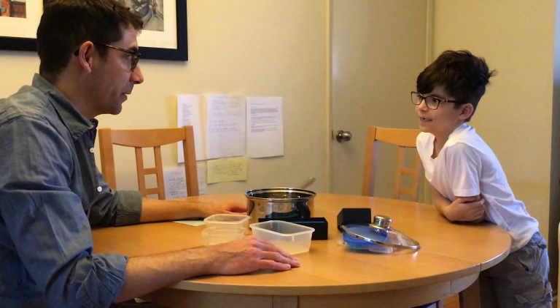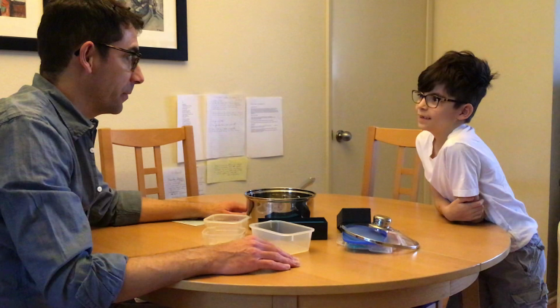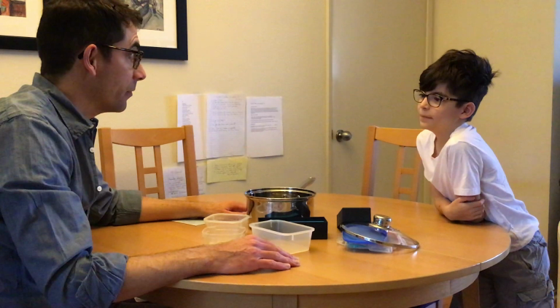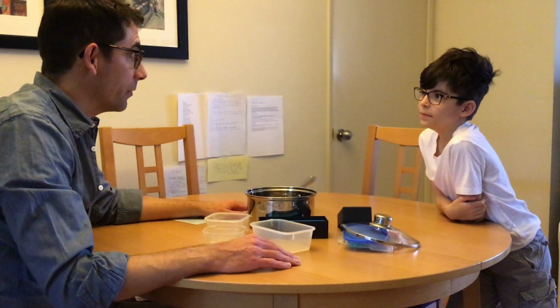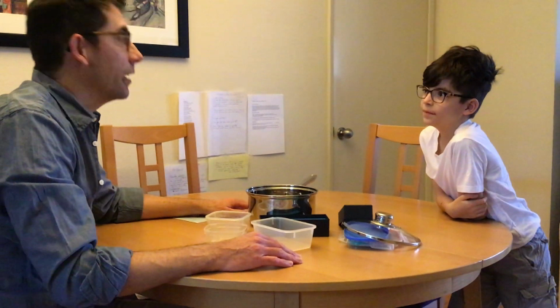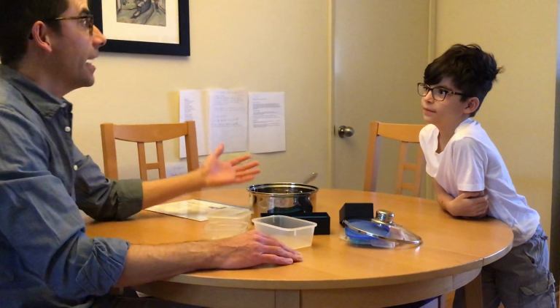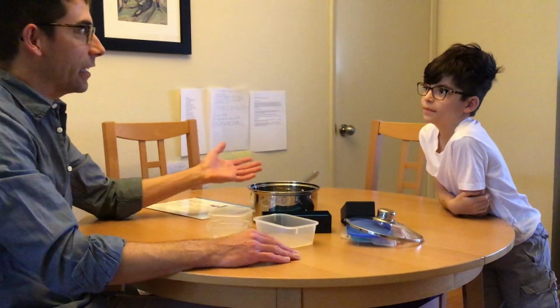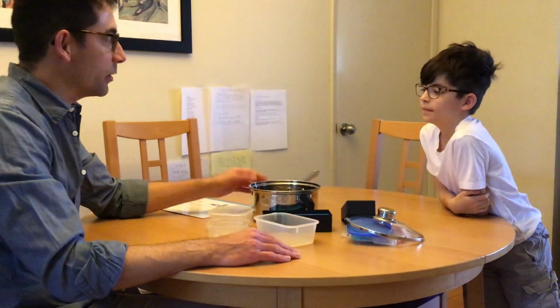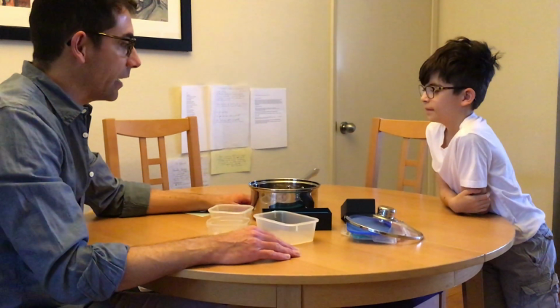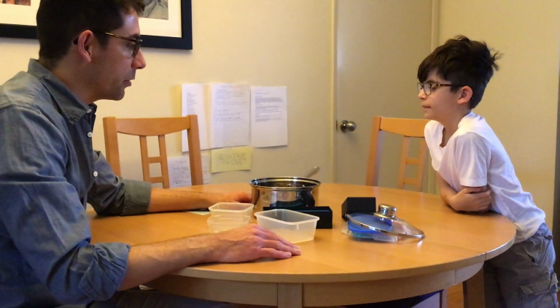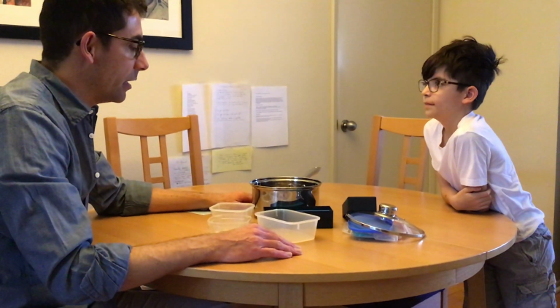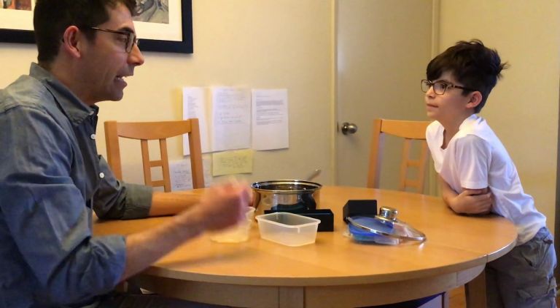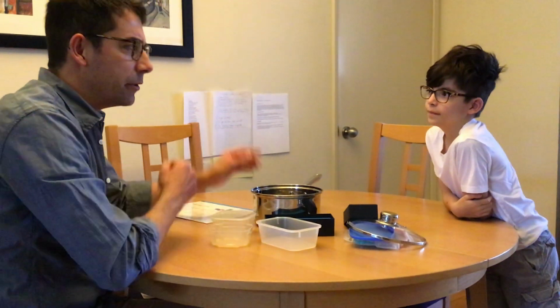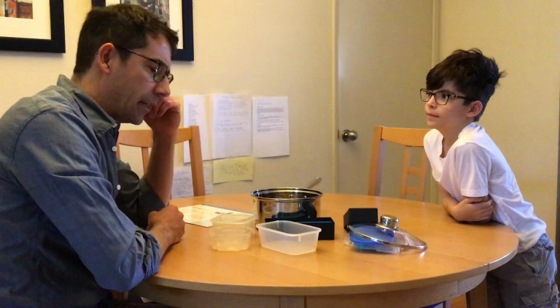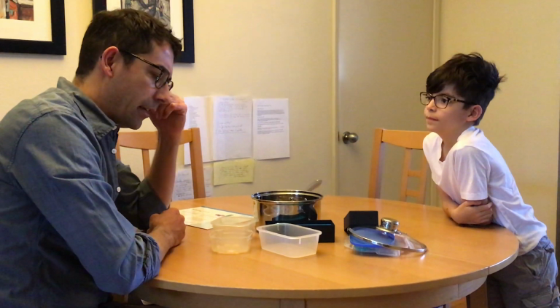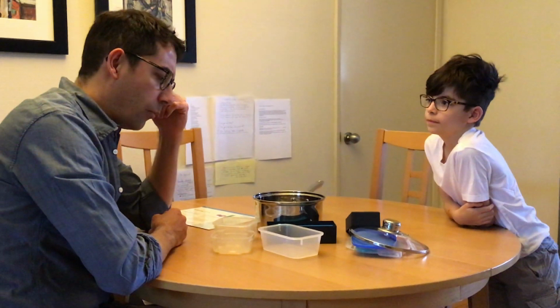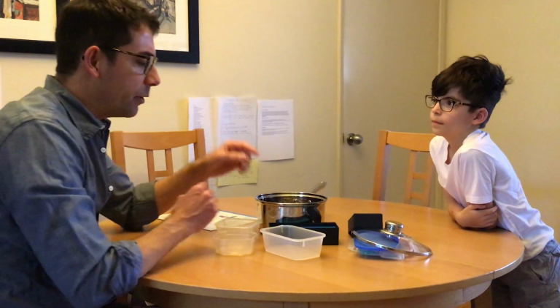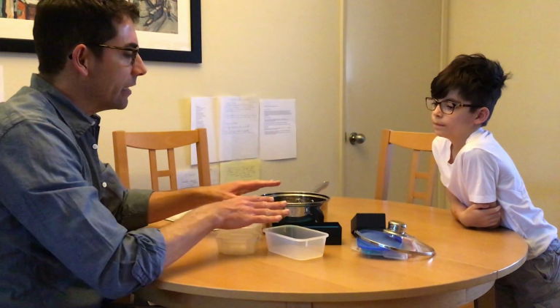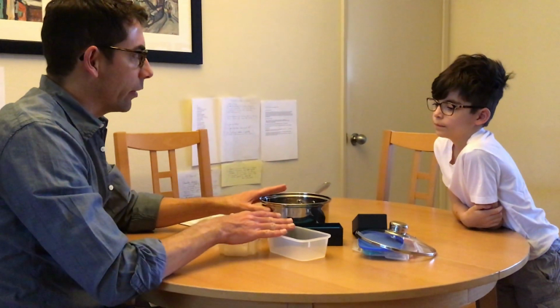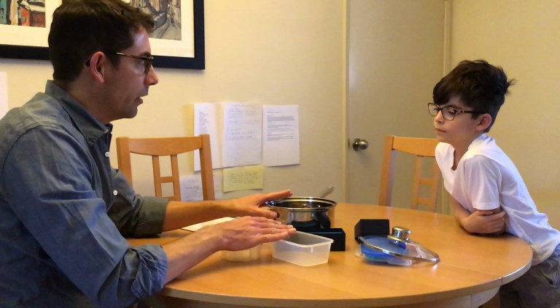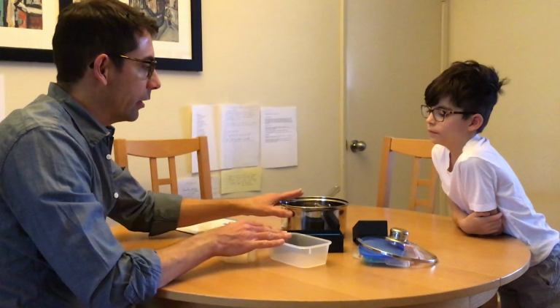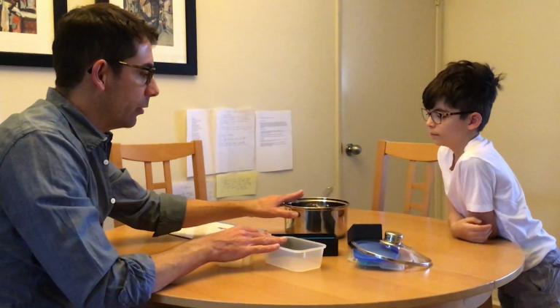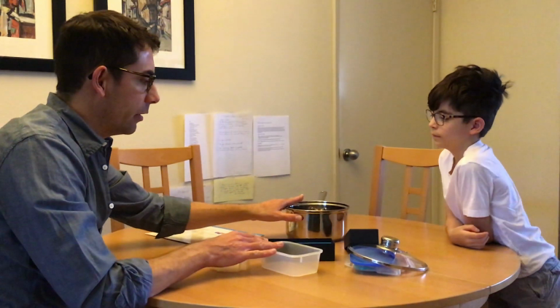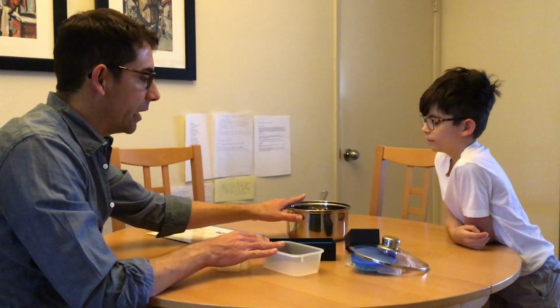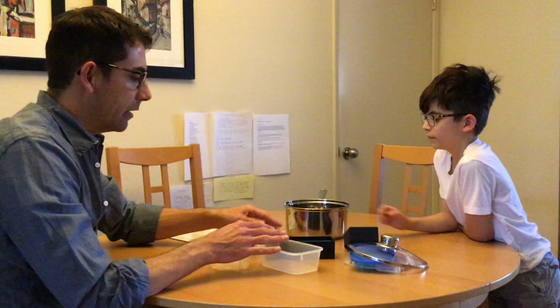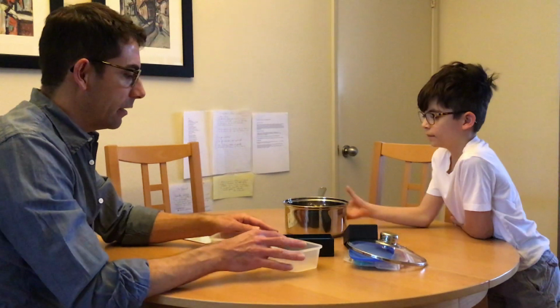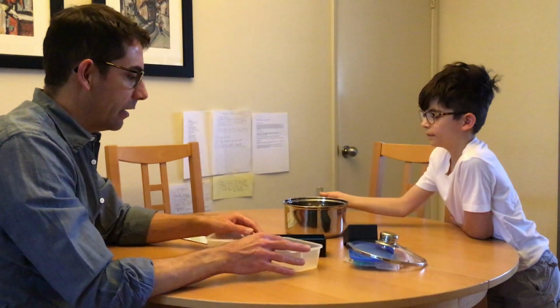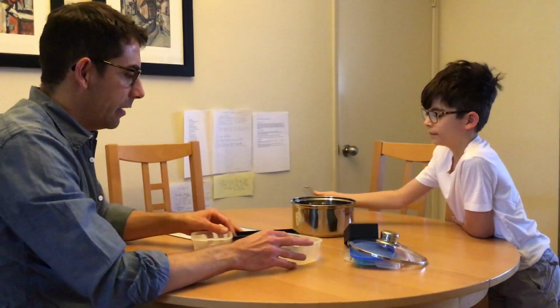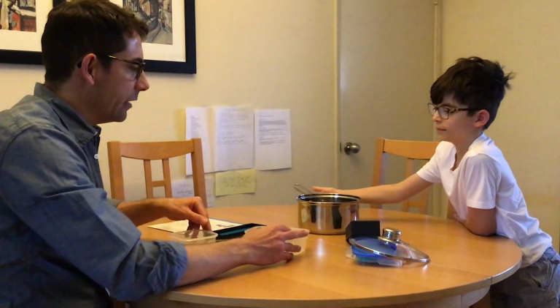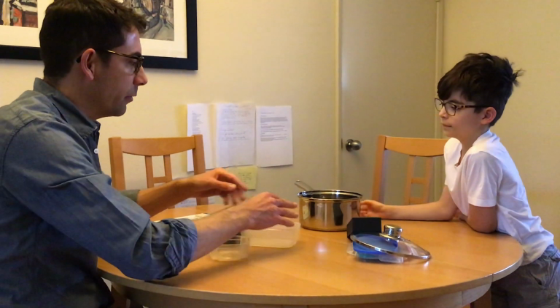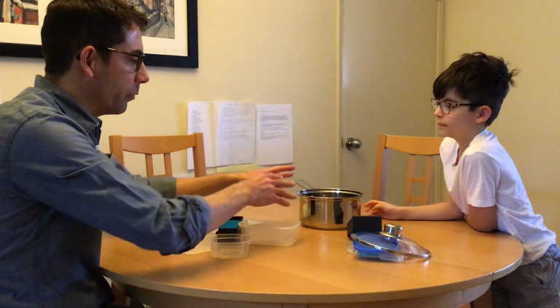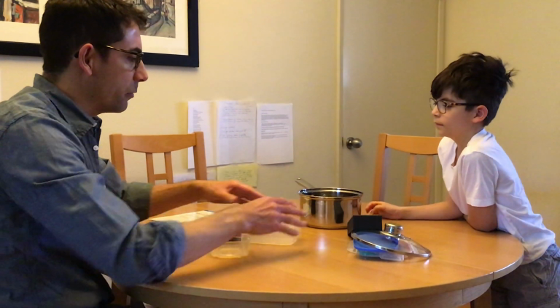Find the same shape. Yes, we can absolutely find the same shape. And I was also thinking — what if we put these in order? We could go from big to small.